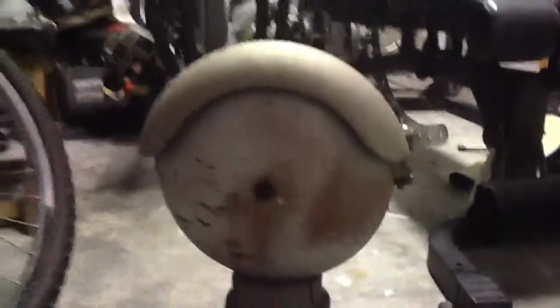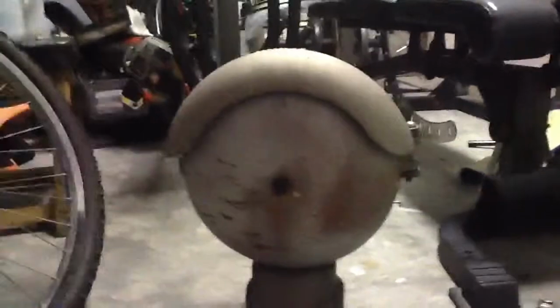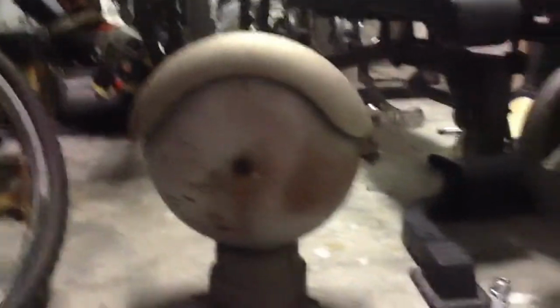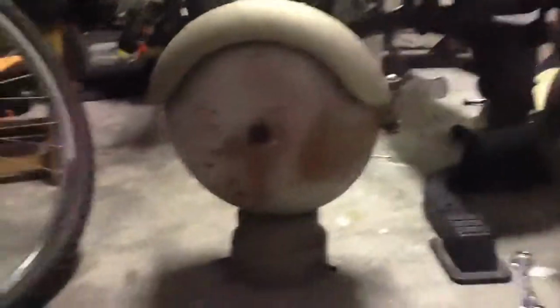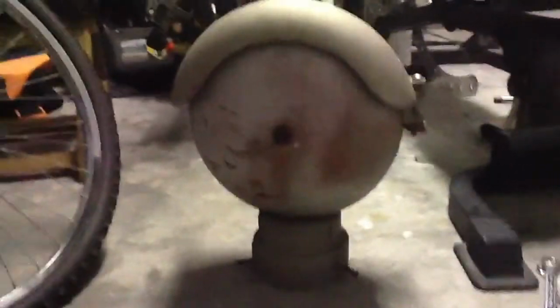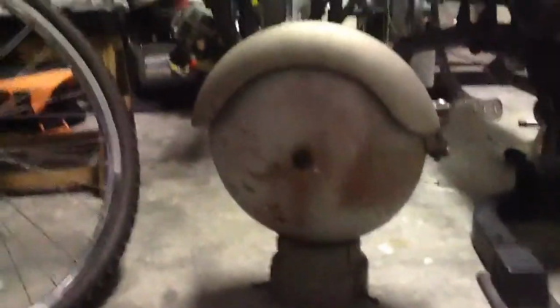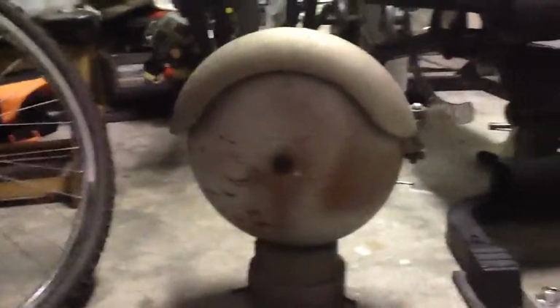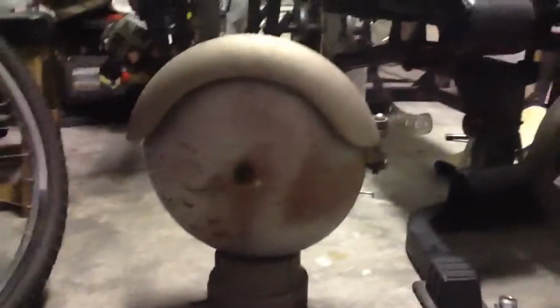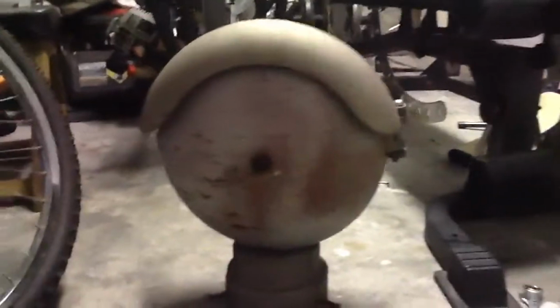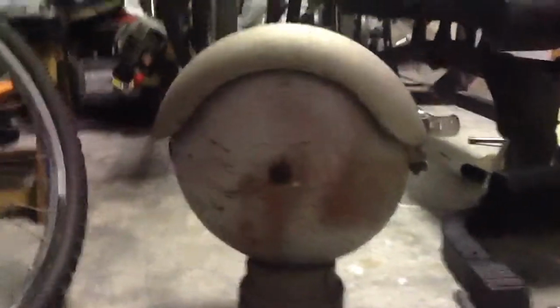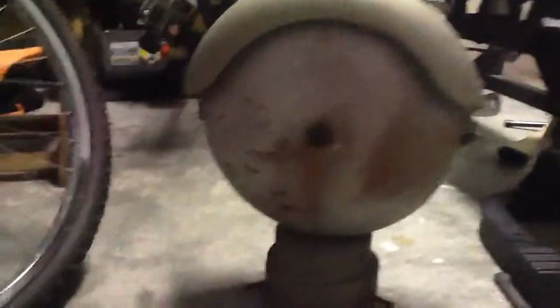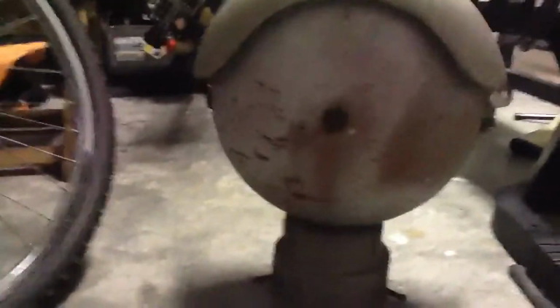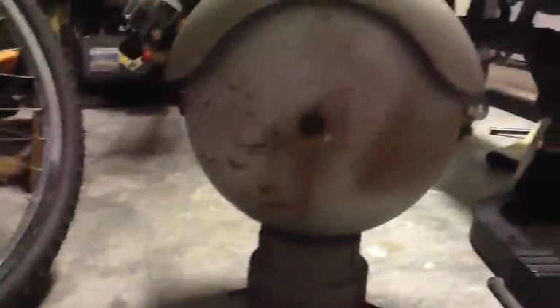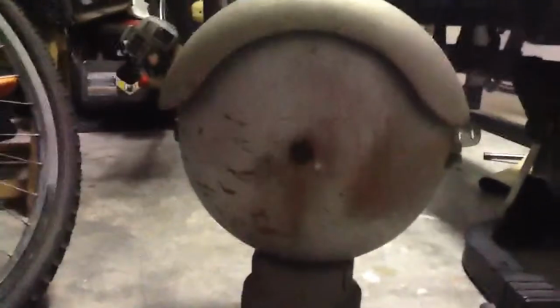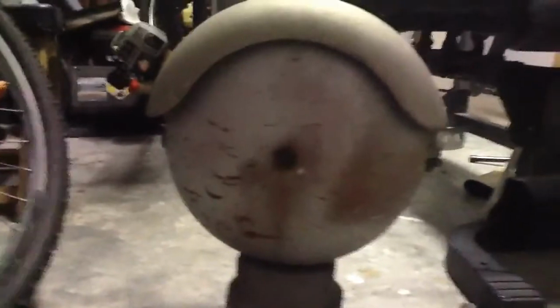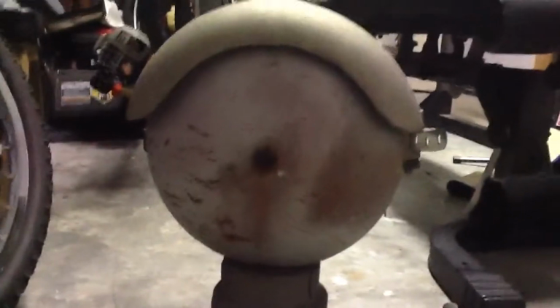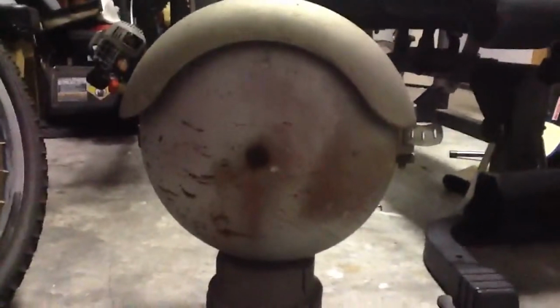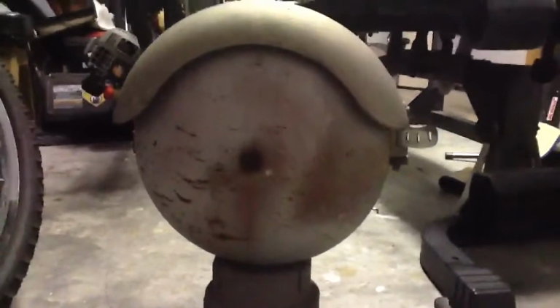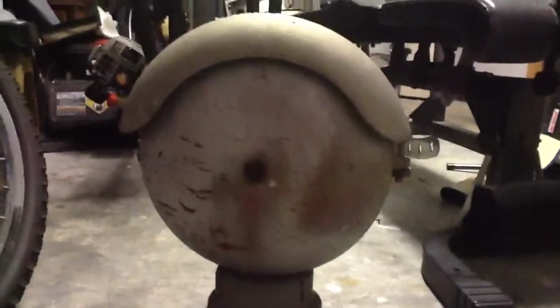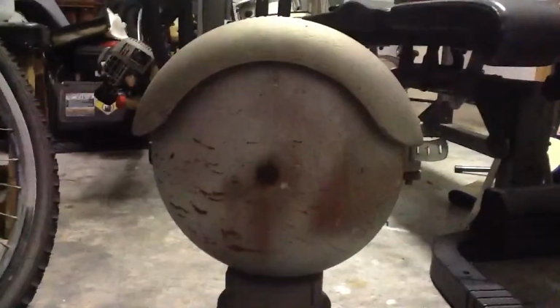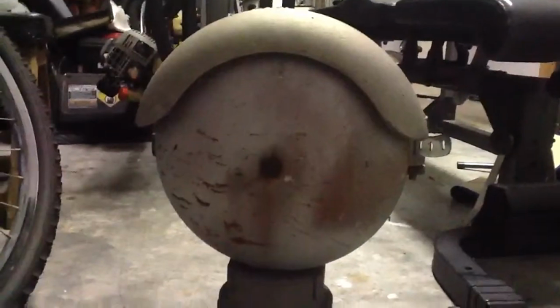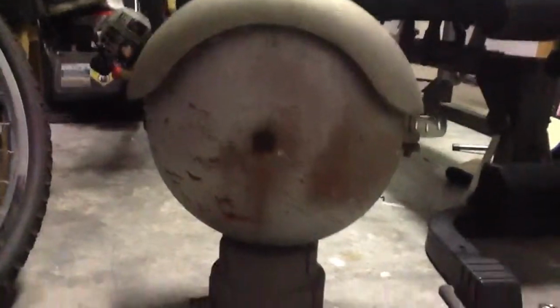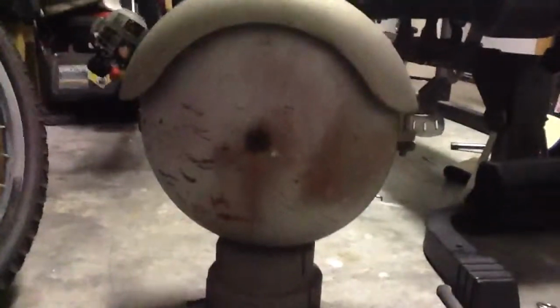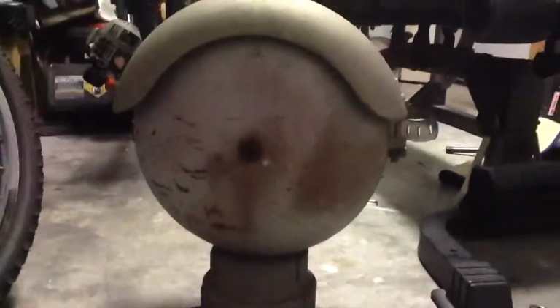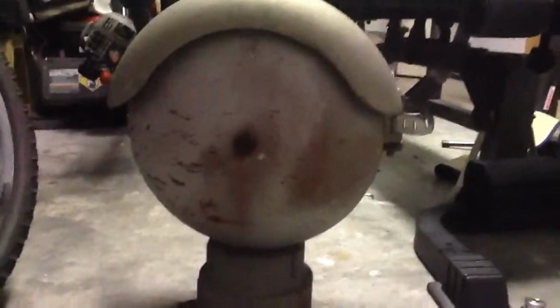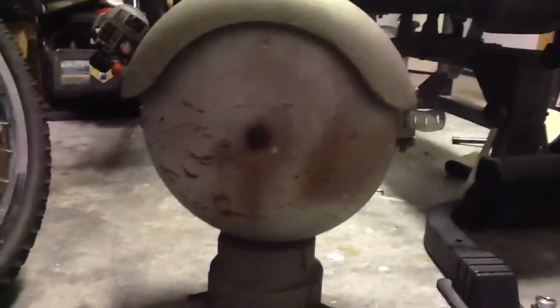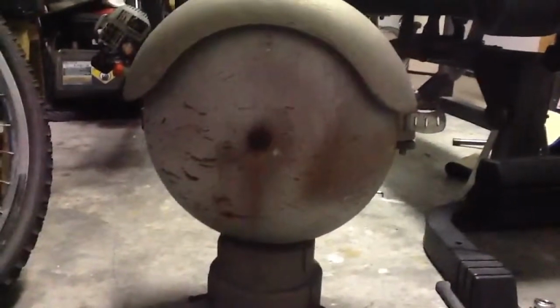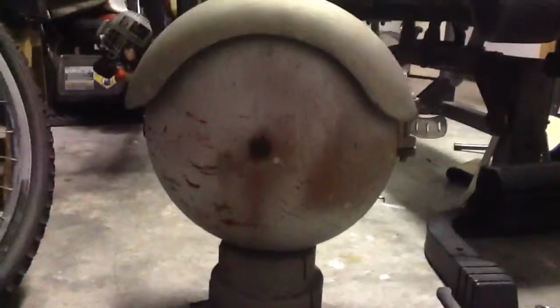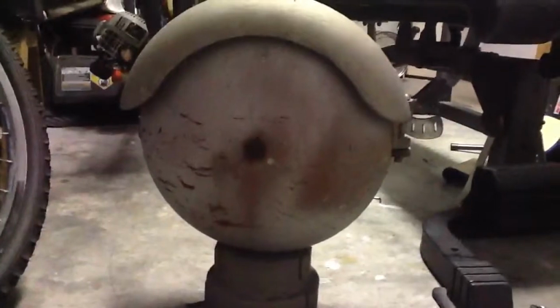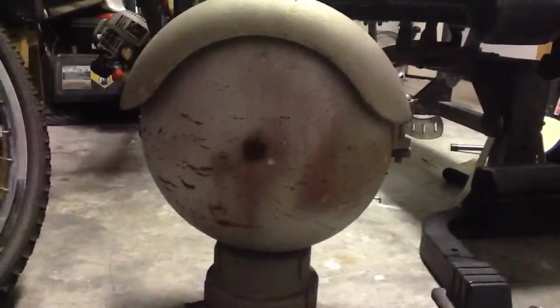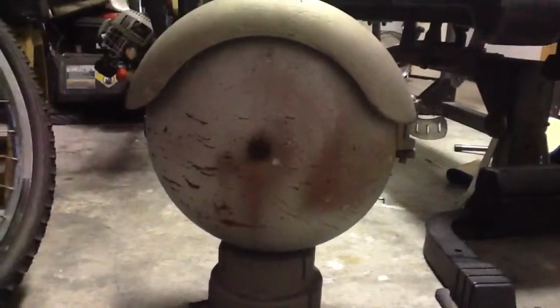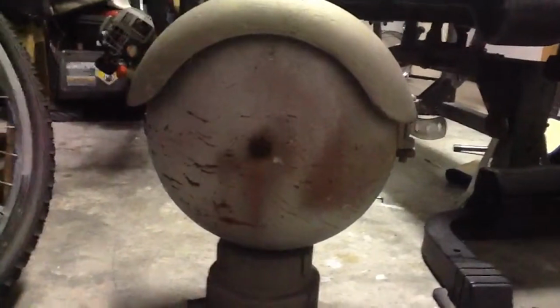This bell was given to me today by signal maintainer Tony Guido with the Florida East Coast Railway. Thank you Tony. It's BBT609, out.